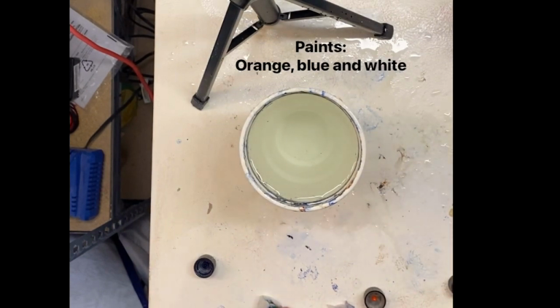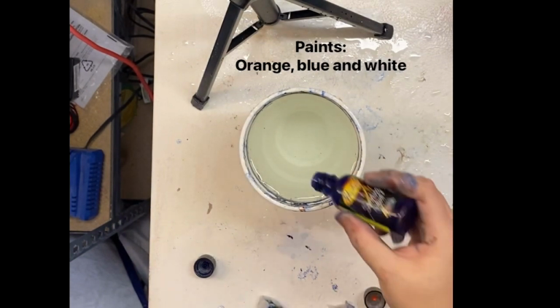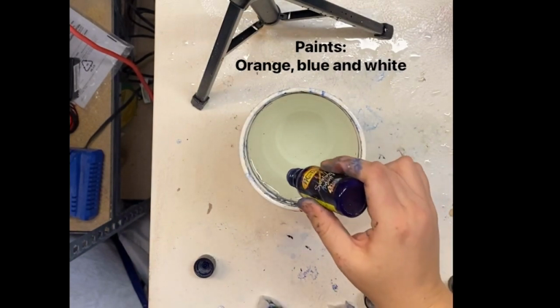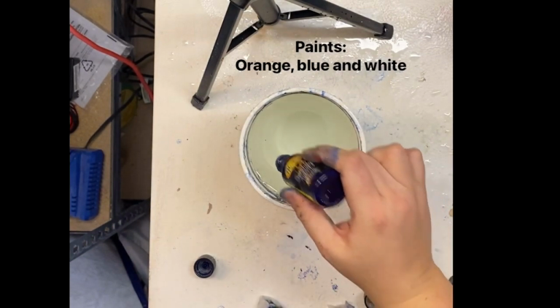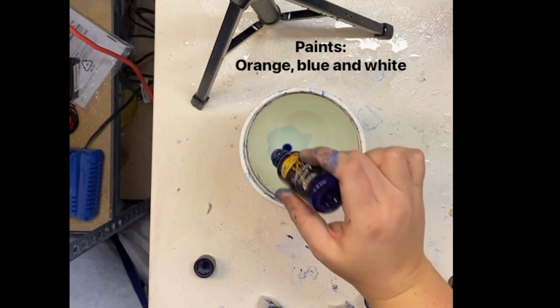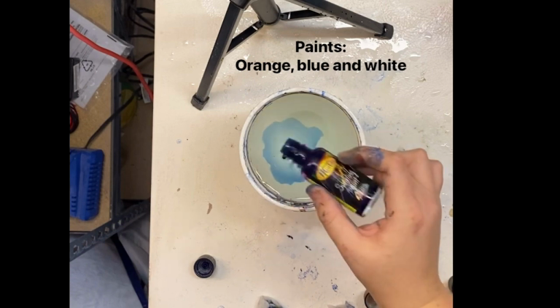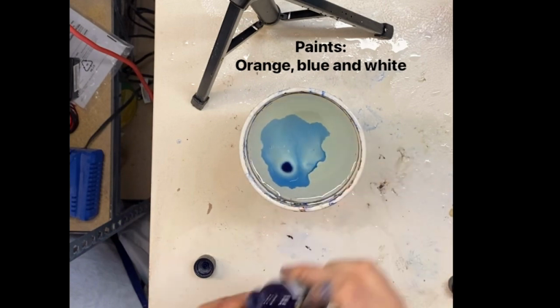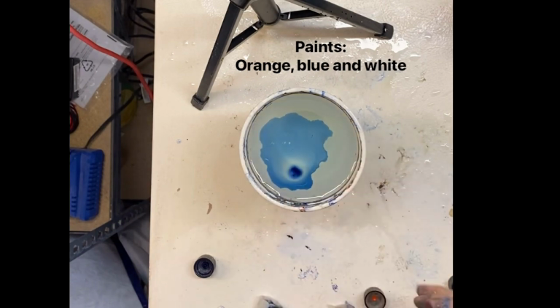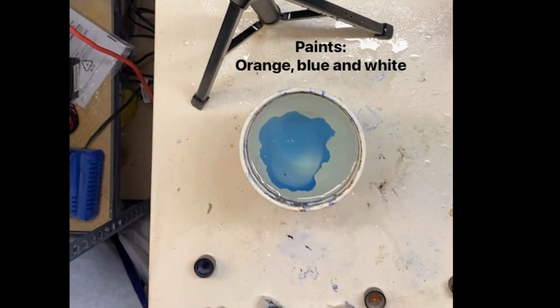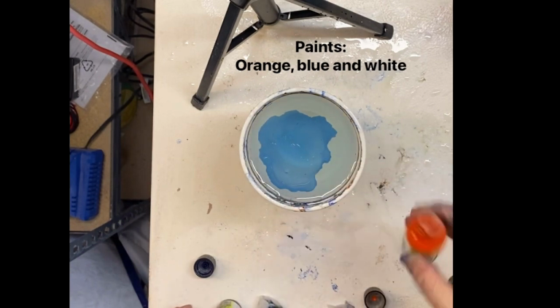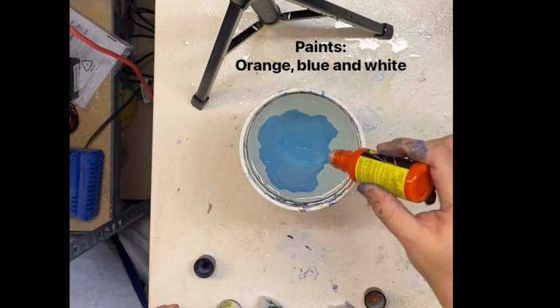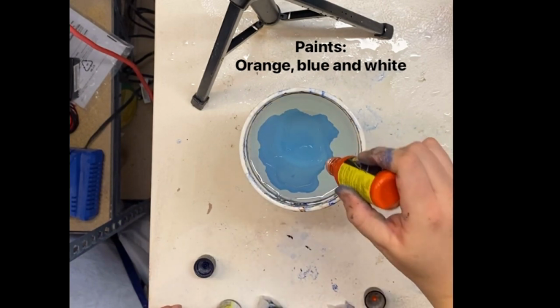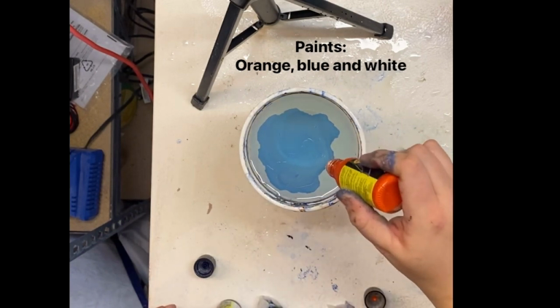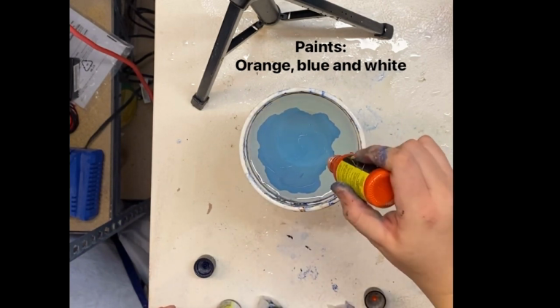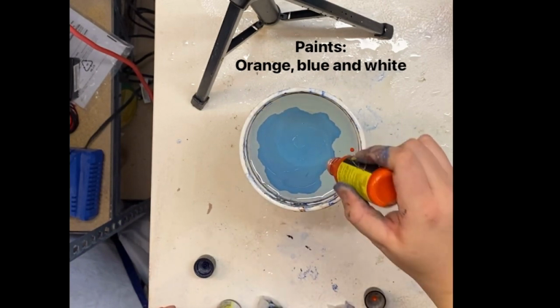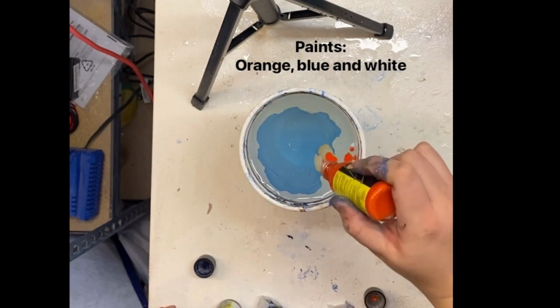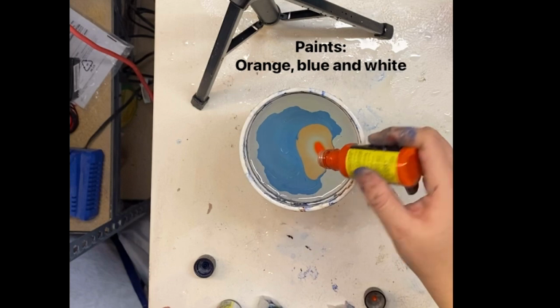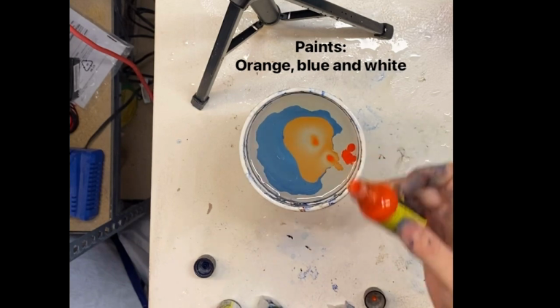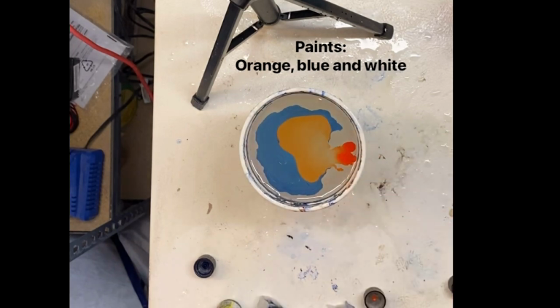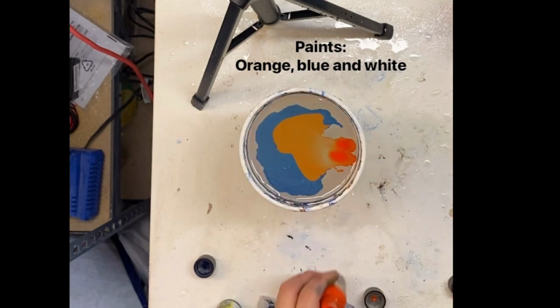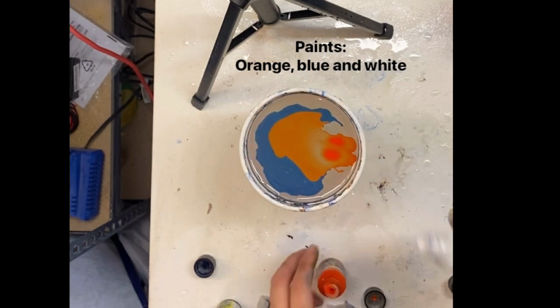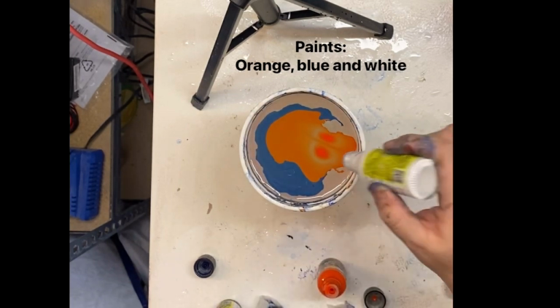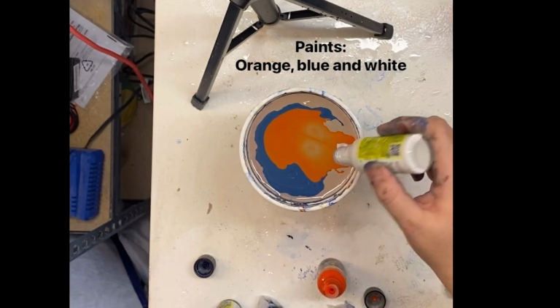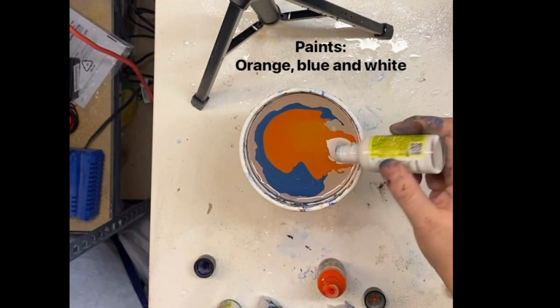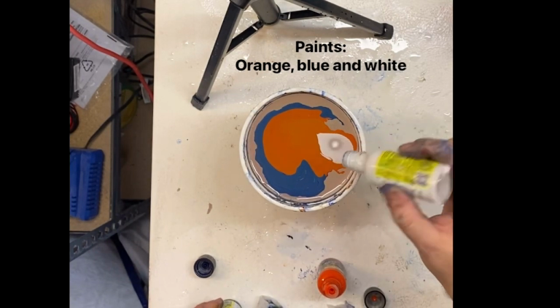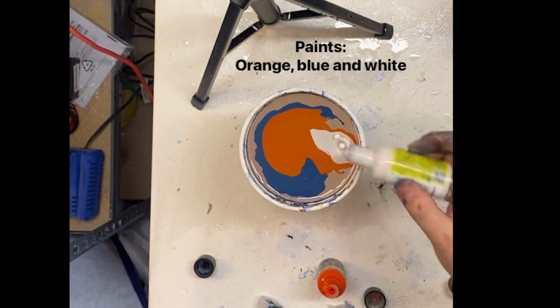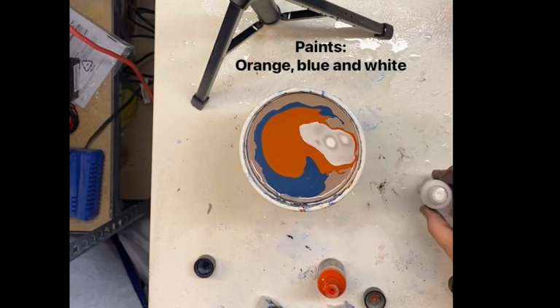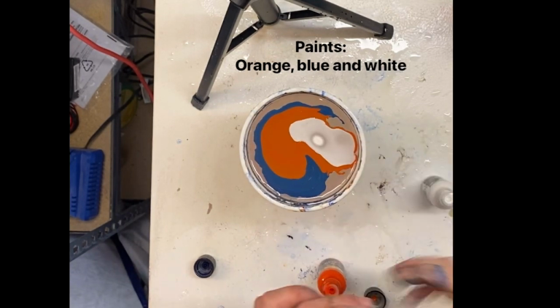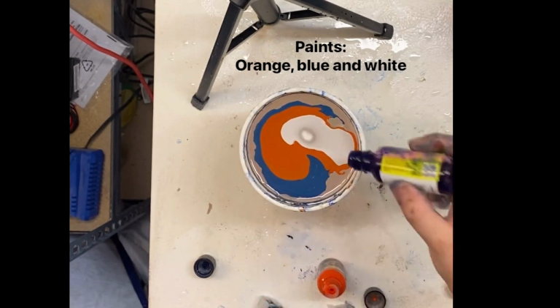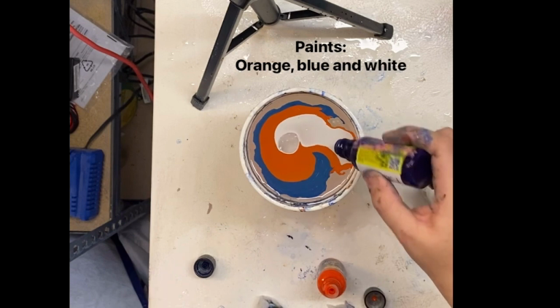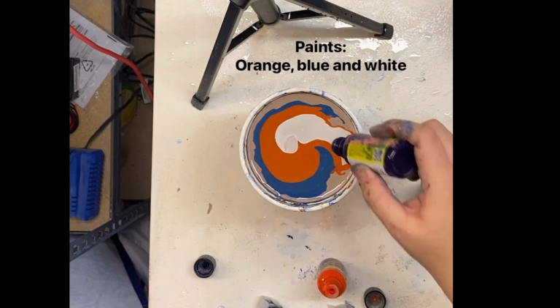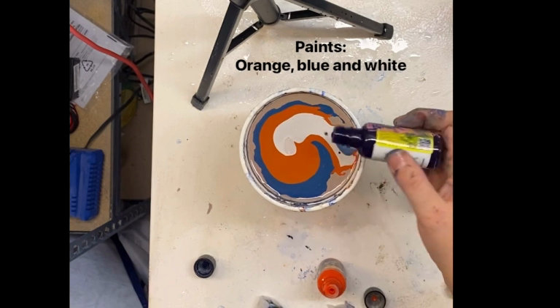Here I'm going to be doing a blue, orange, and white pen. I'm going to be making the details a lot smaller, and you're going to see when I remove it the difference.